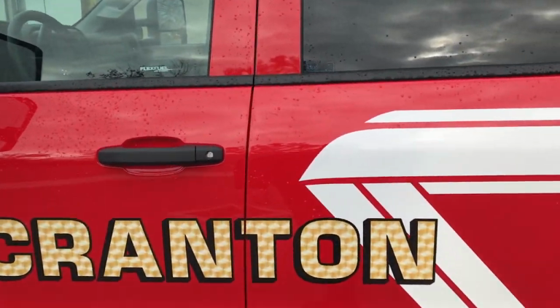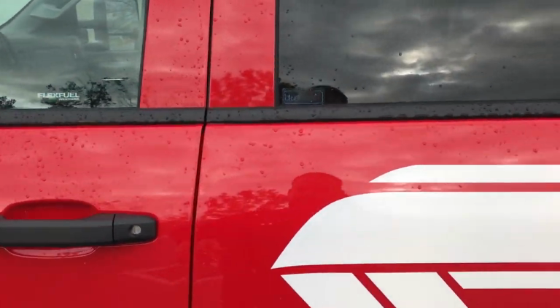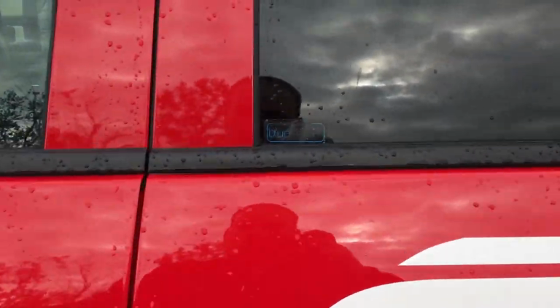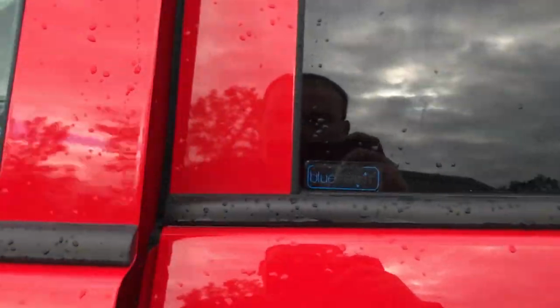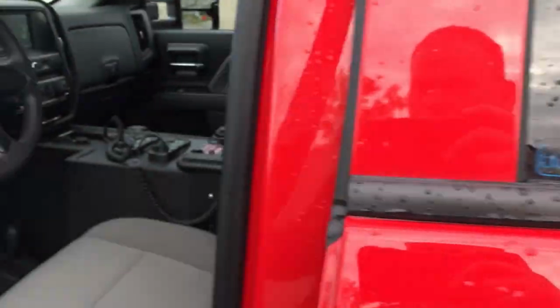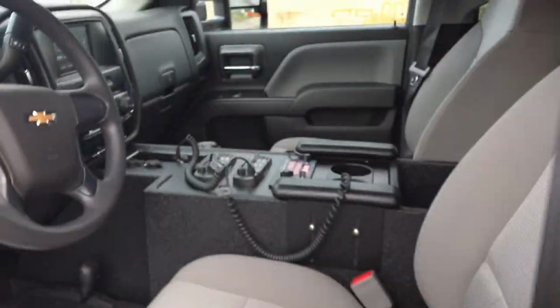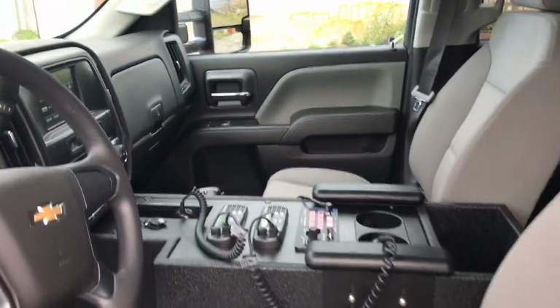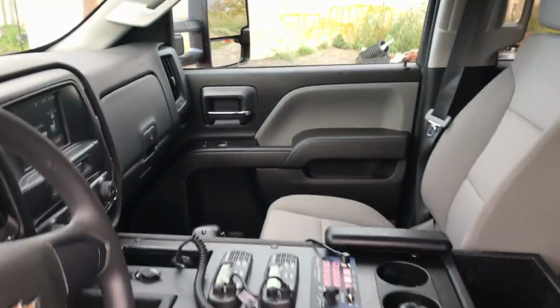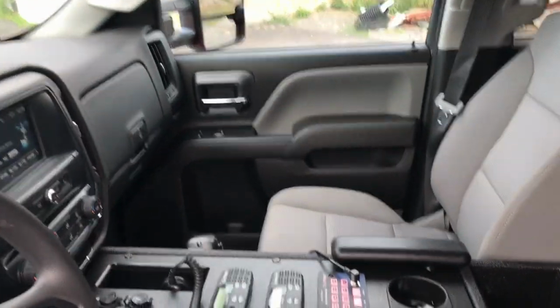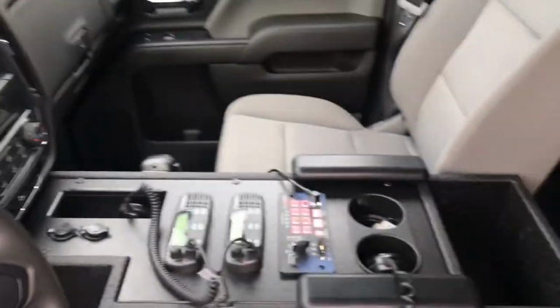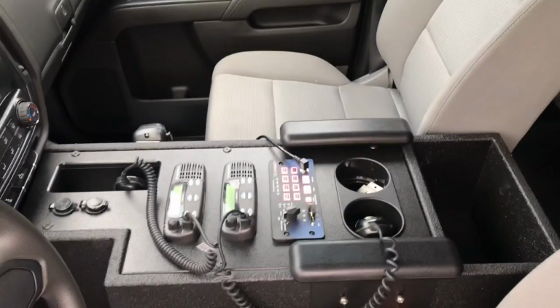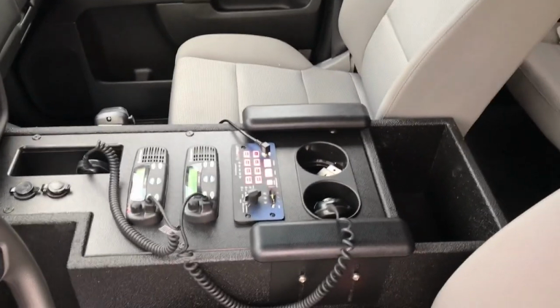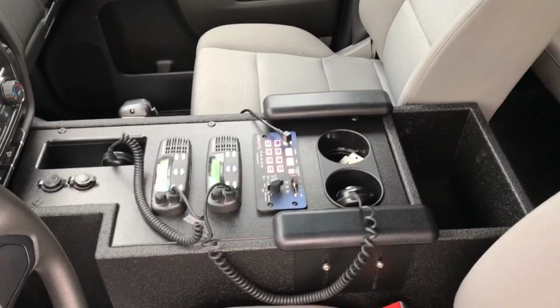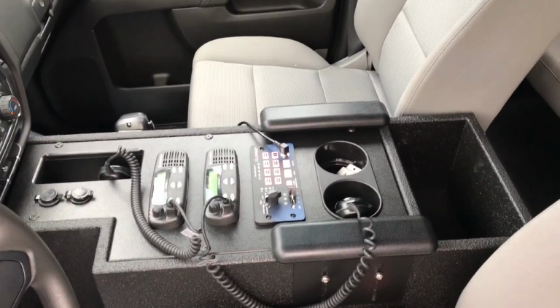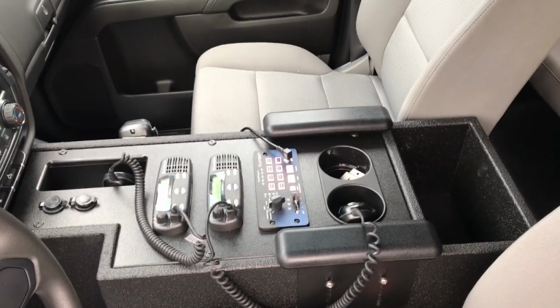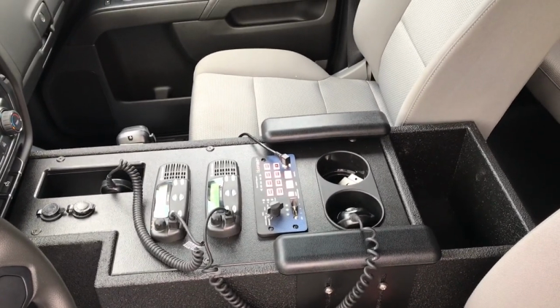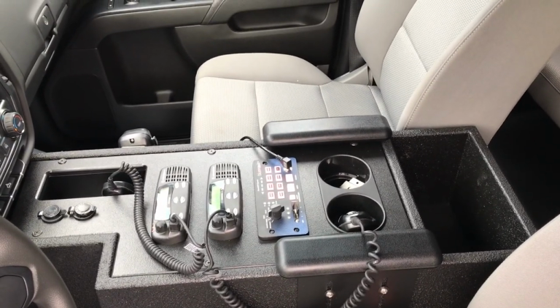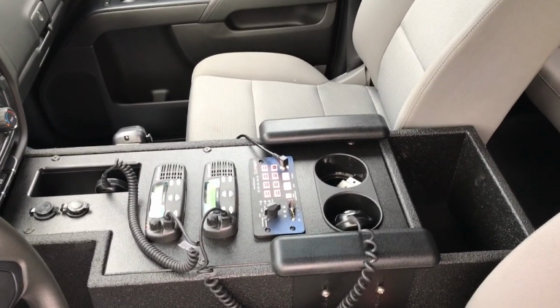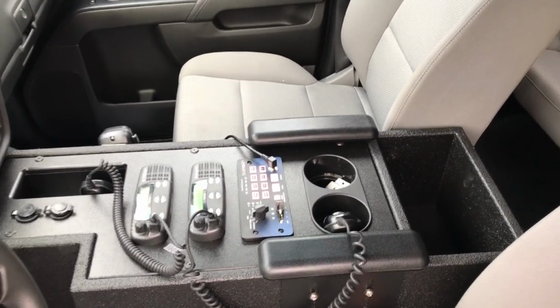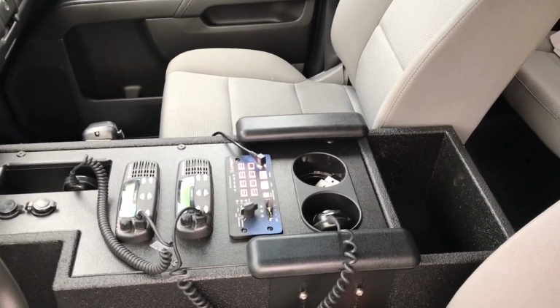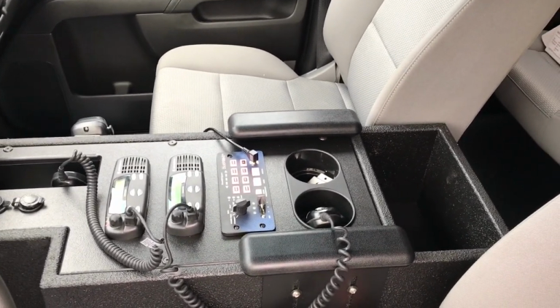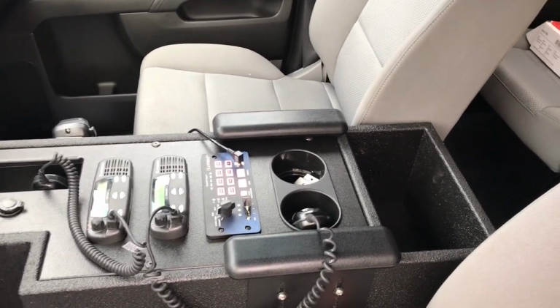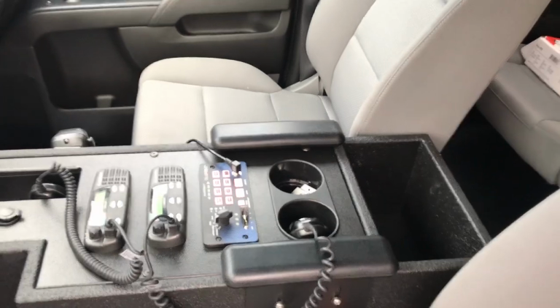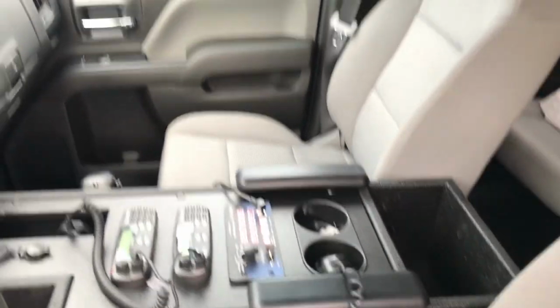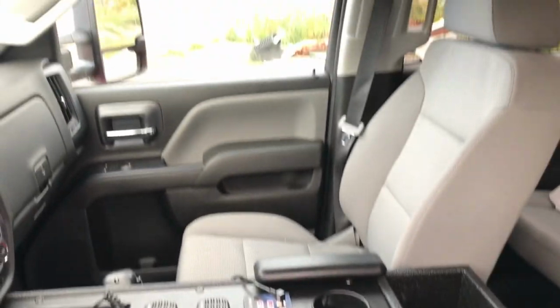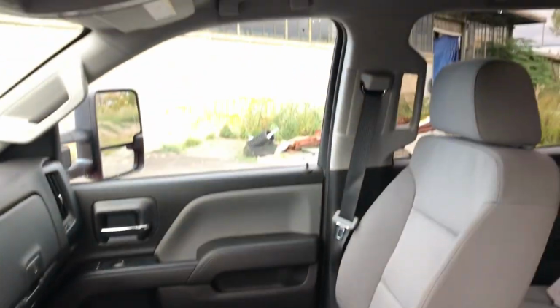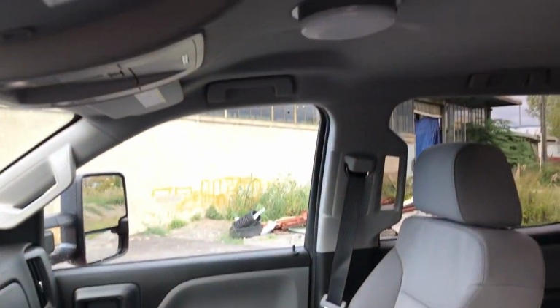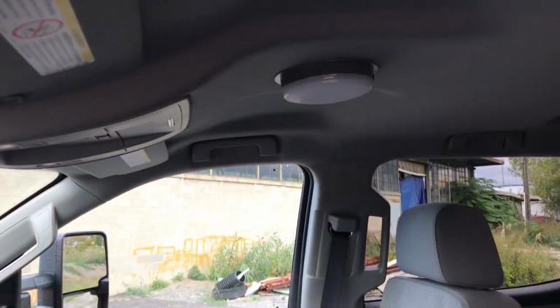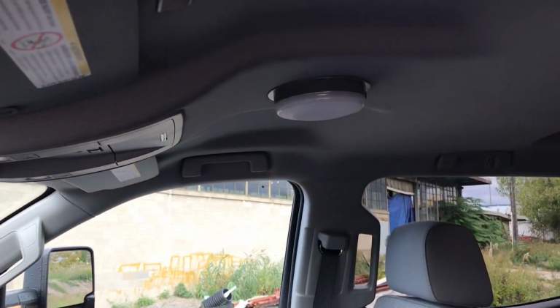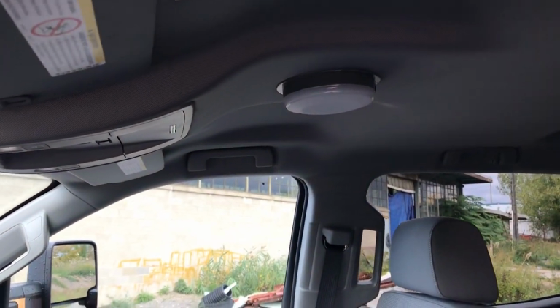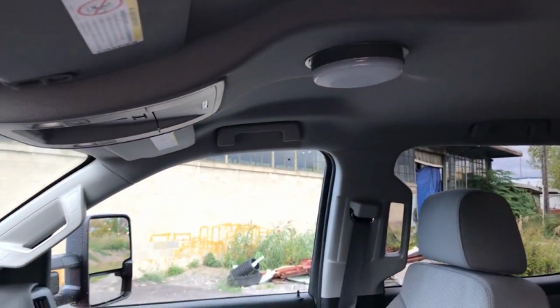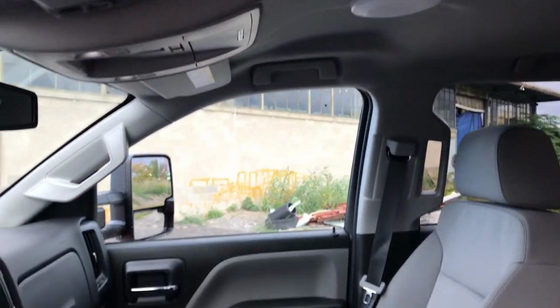Taking a look at the console, we have our custom center console to fit around the factory floor shifter, with the Blueprint controller with the knob siren and their custom Uniden radios. We have also installed a red-white map light to provide additional scene lighting.